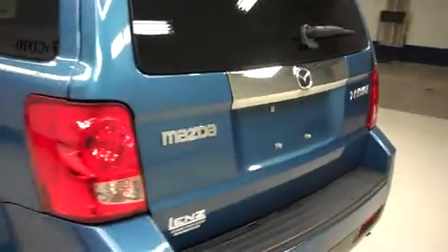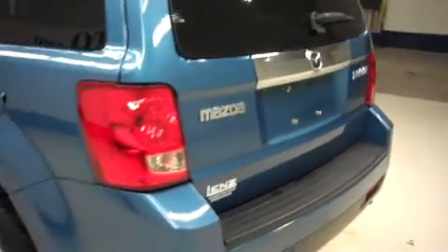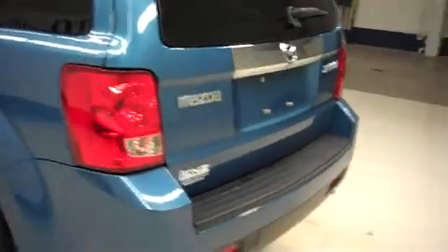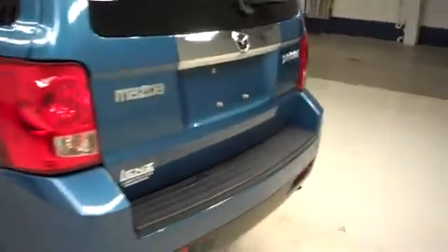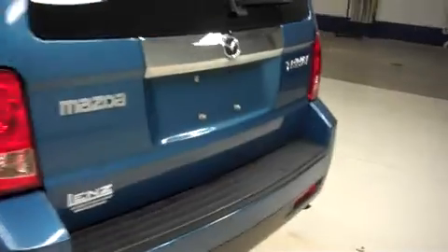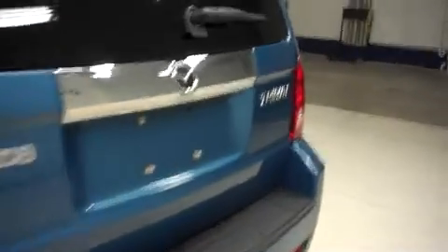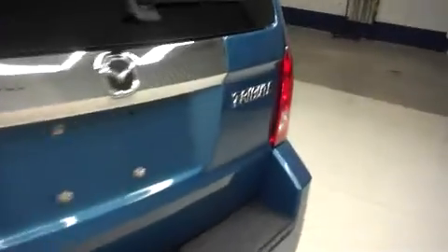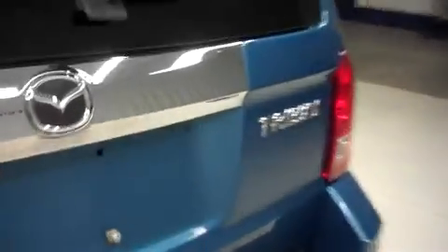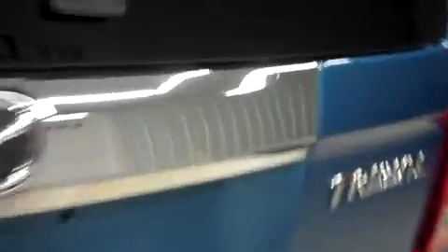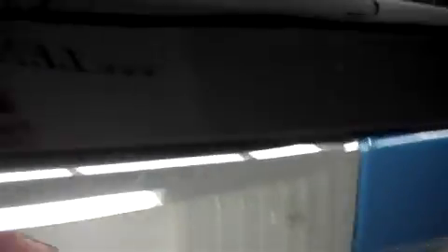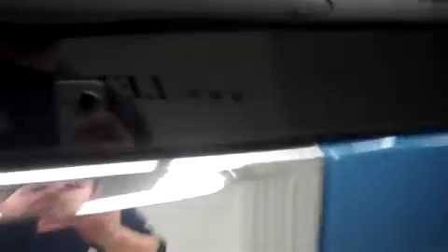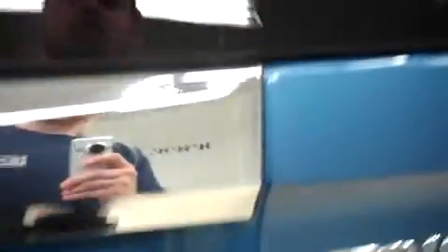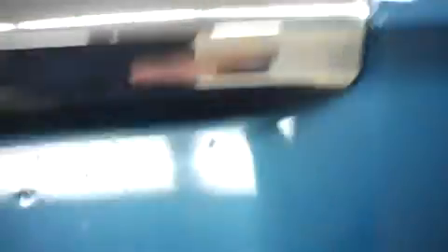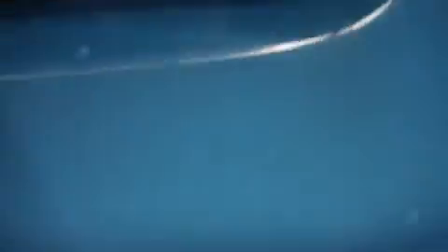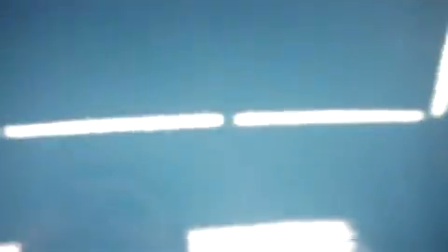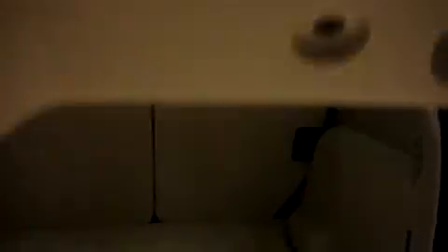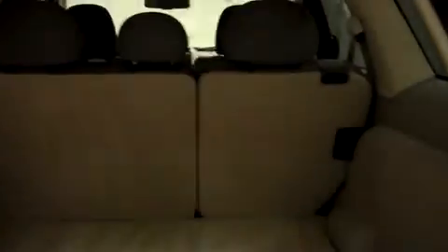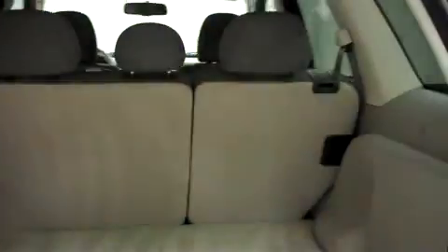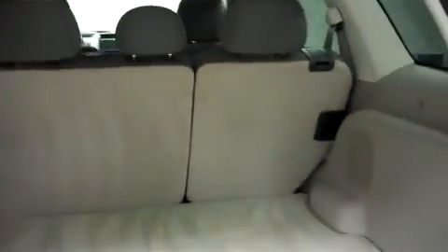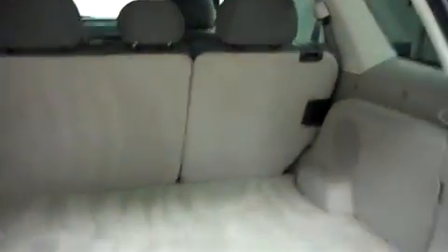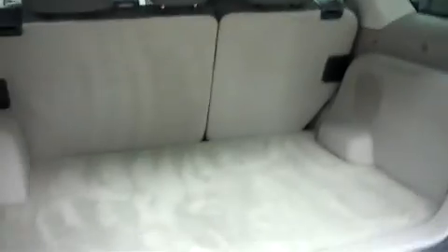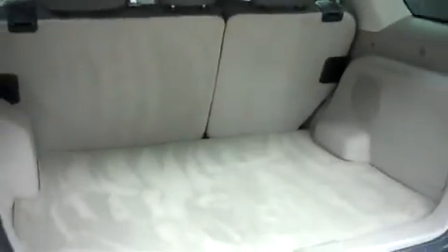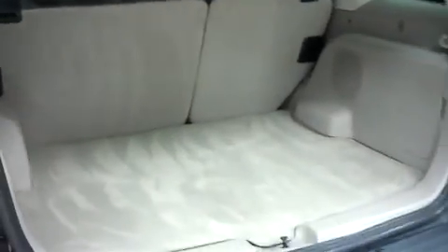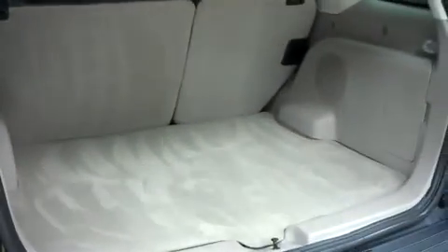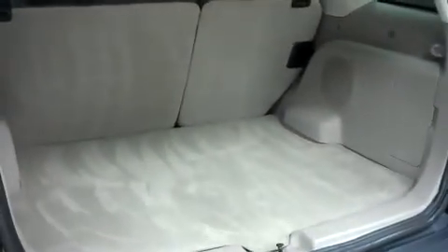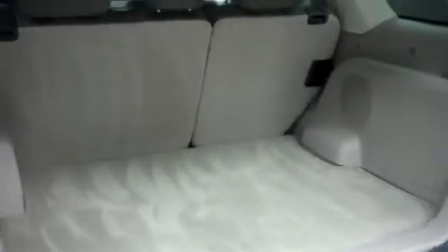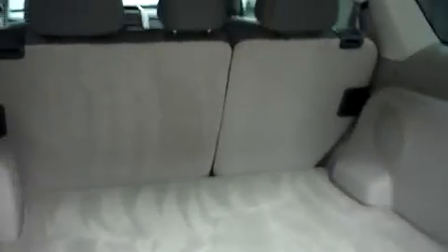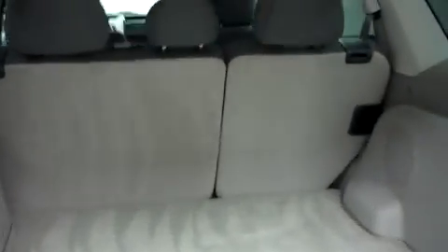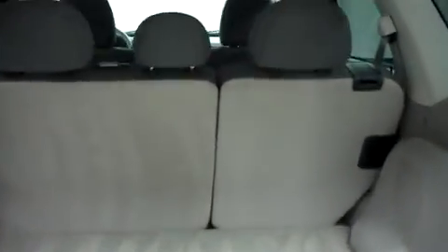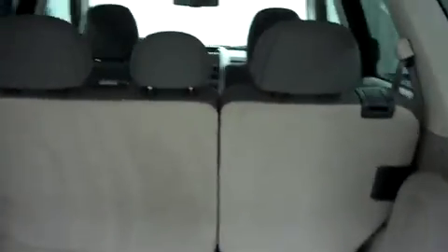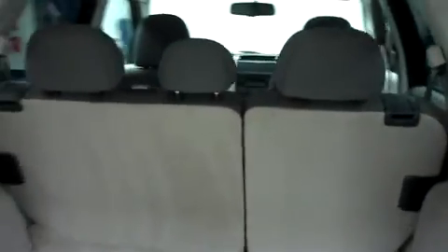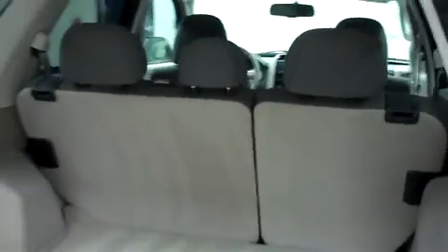This Mazda has a locking rear gate. Let's take a look inside. It has very clean flooring, and this is a folding second row for cargo space.